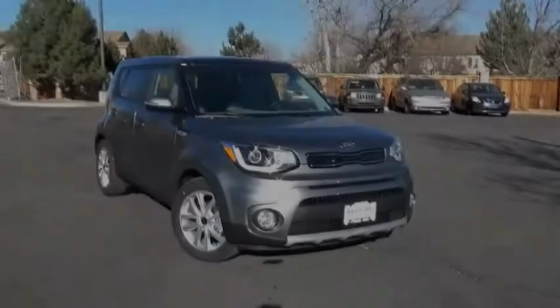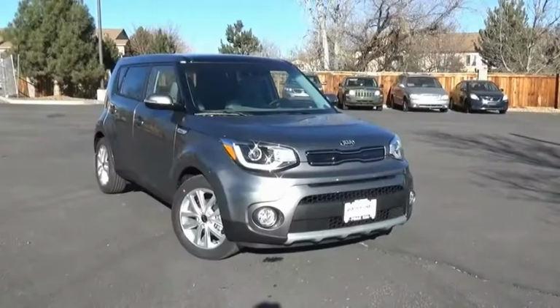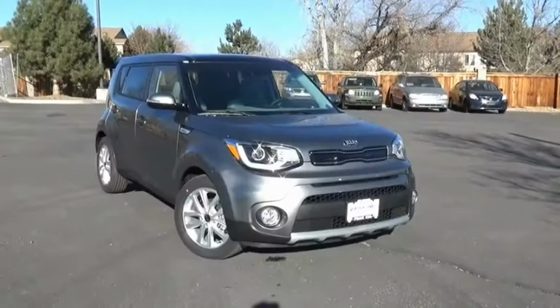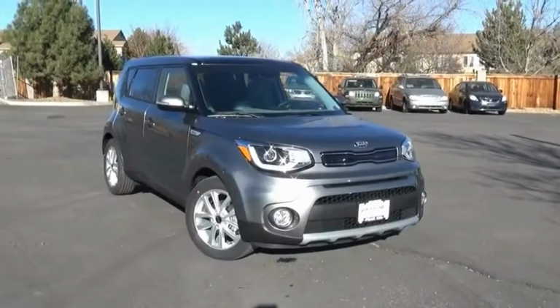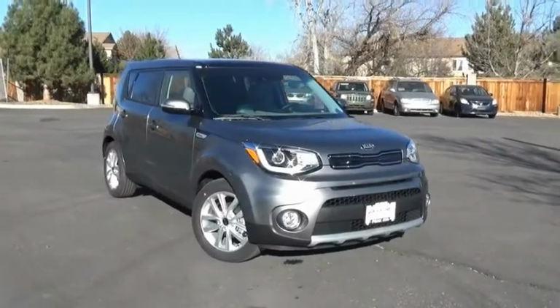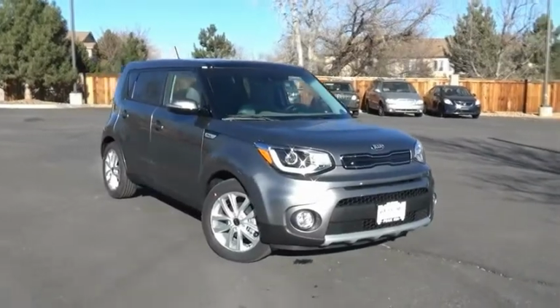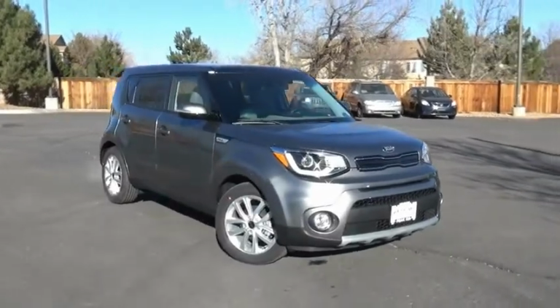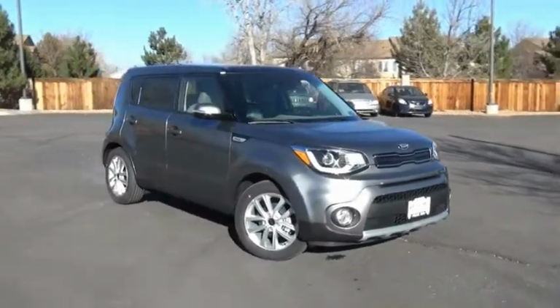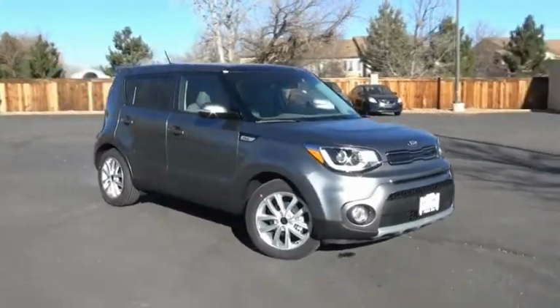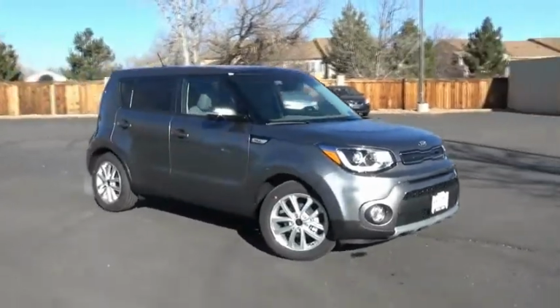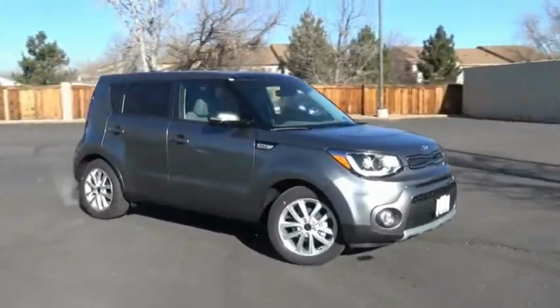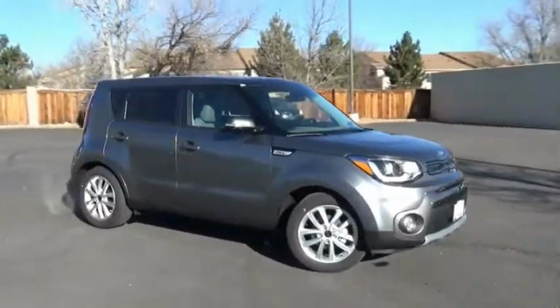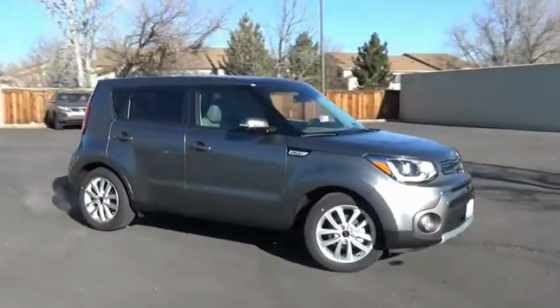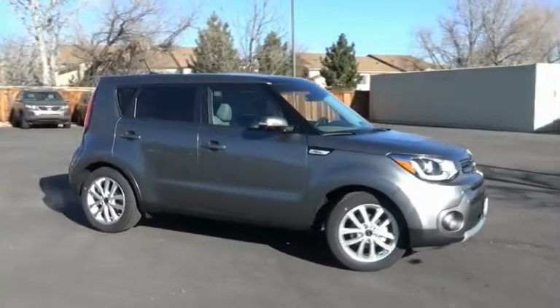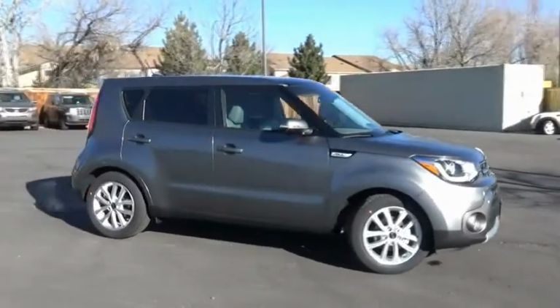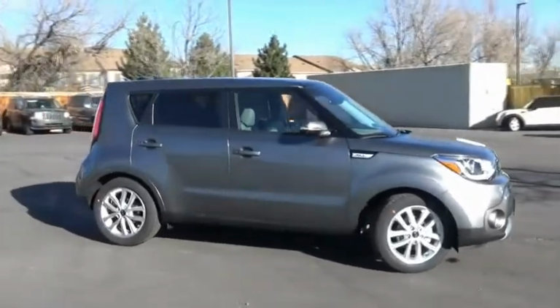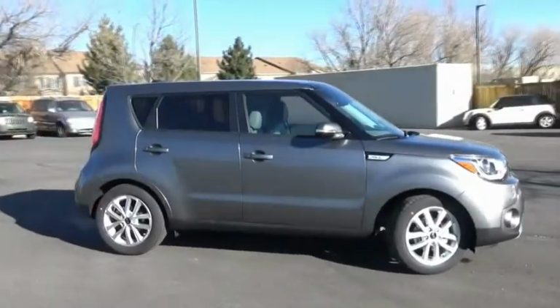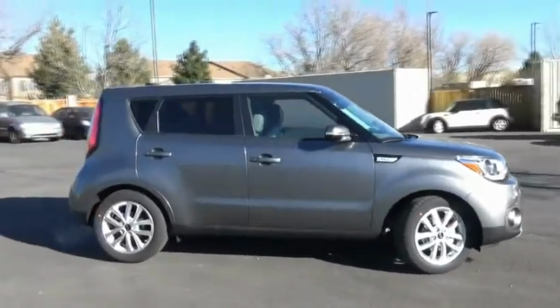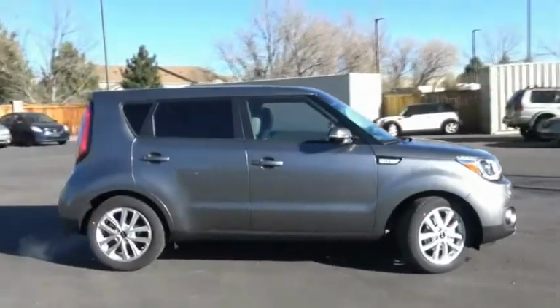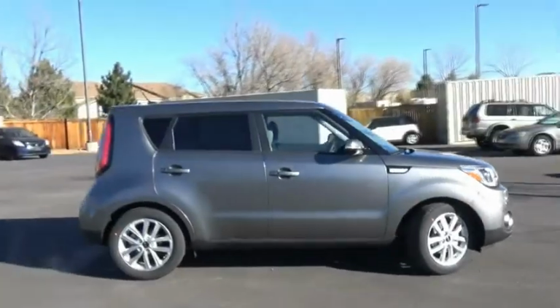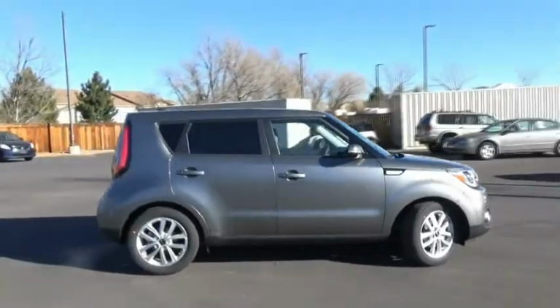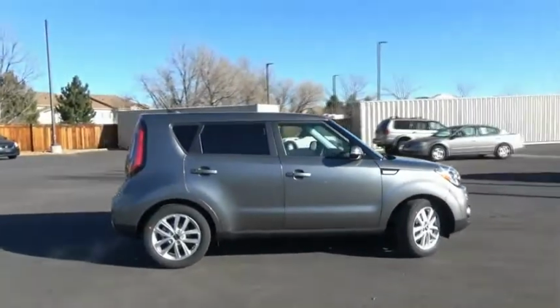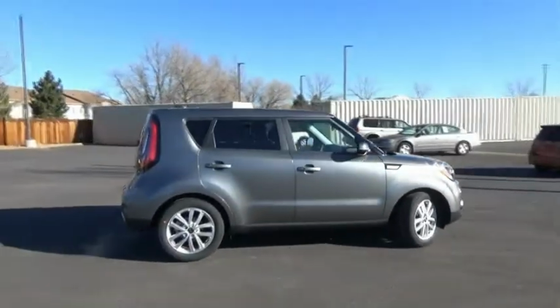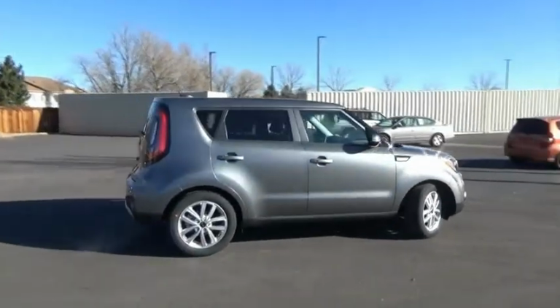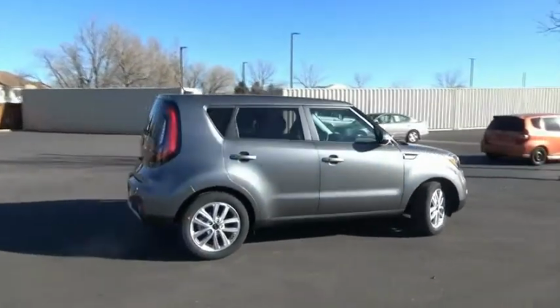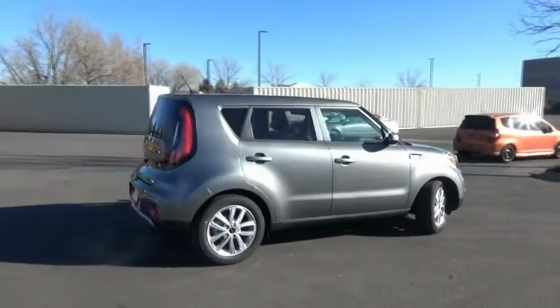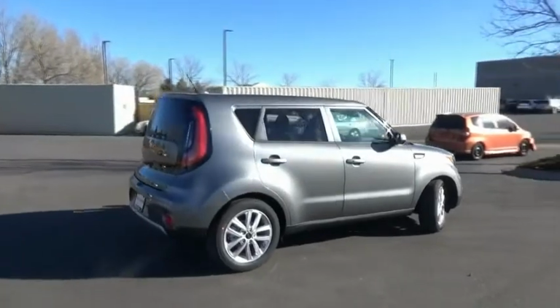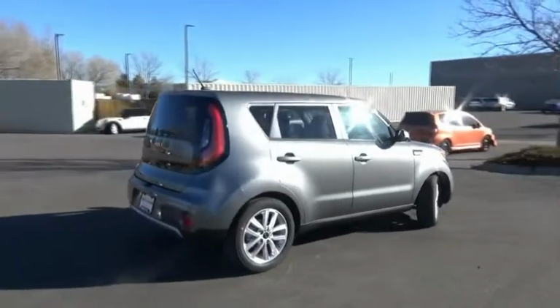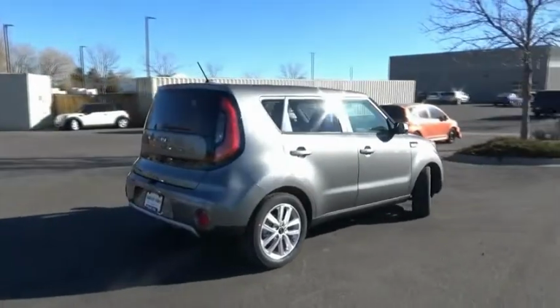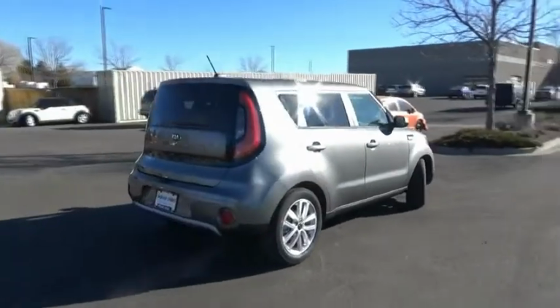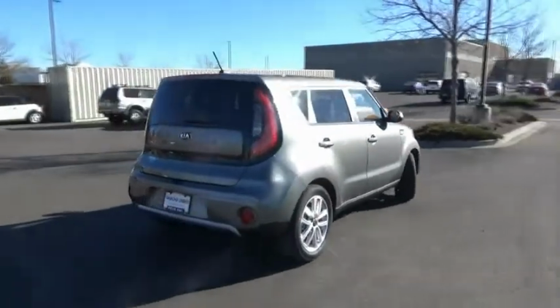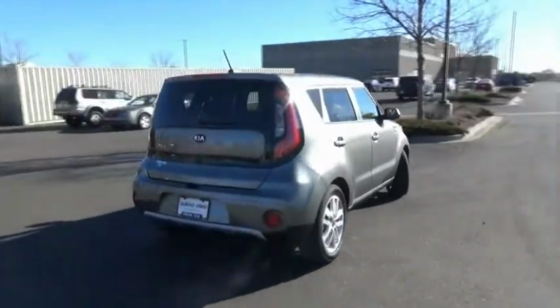We are pleased to show you the 2019 Soul. The Soul is quick and ready with its innovative, catchy style — a sharp, roomy, and well-fitted cabin, and a comprehensive list of safety and fun features.